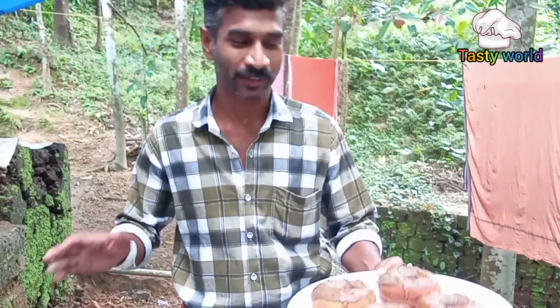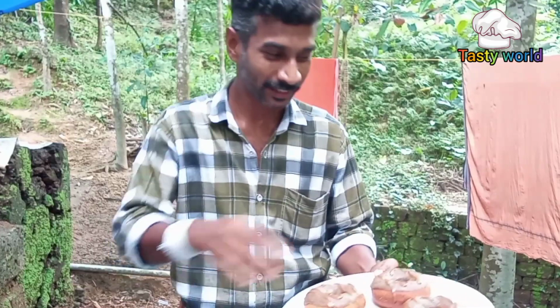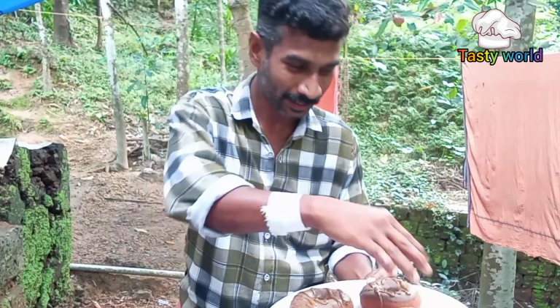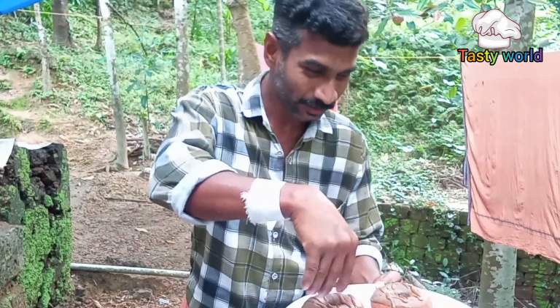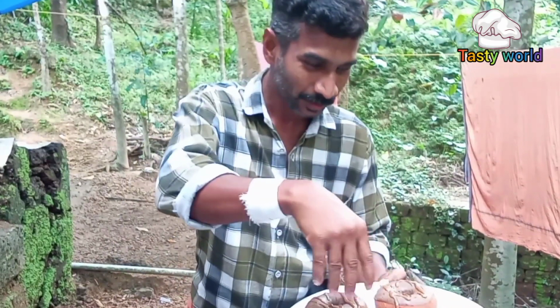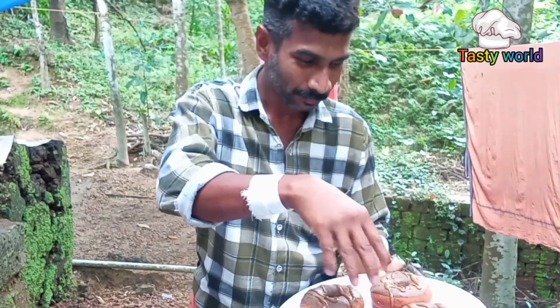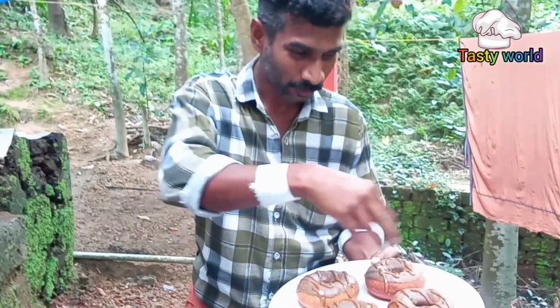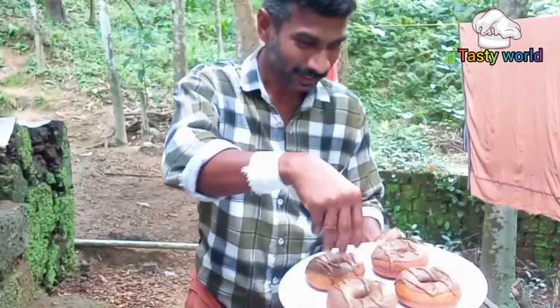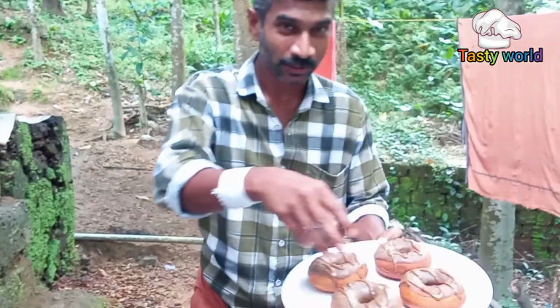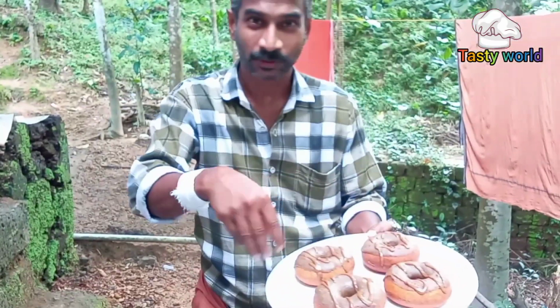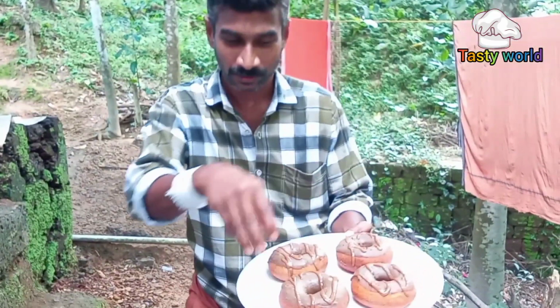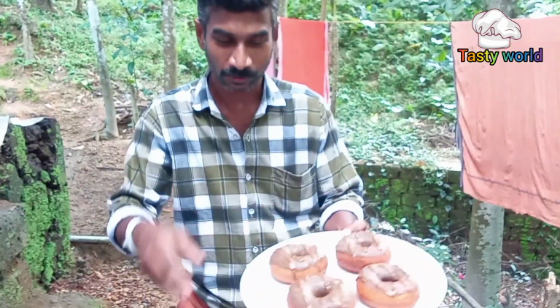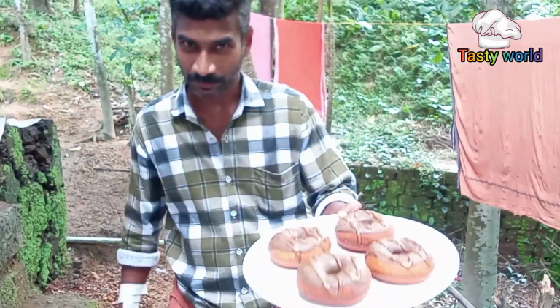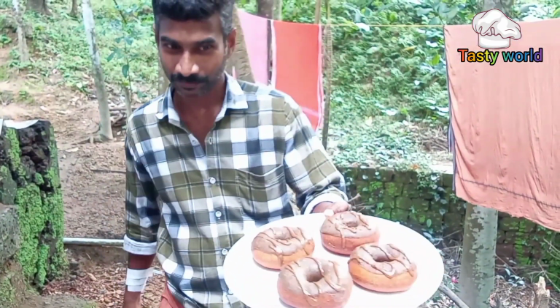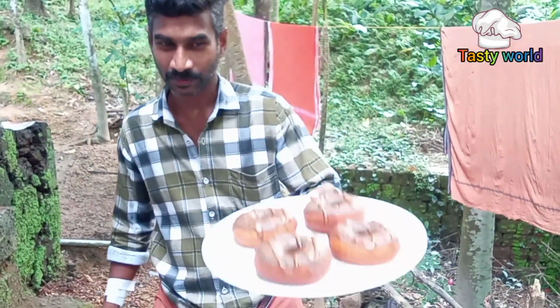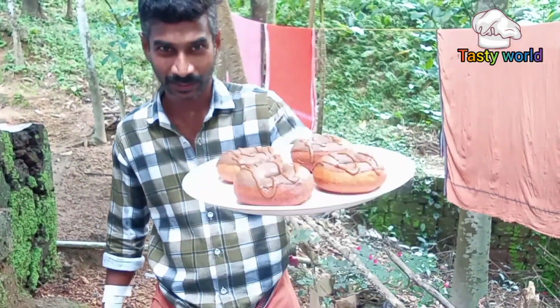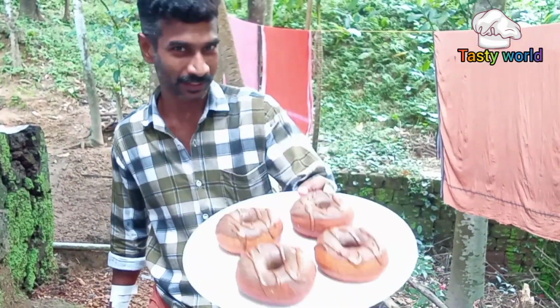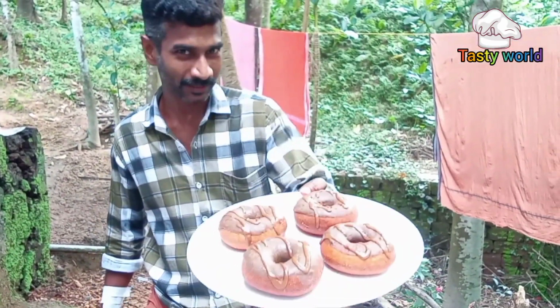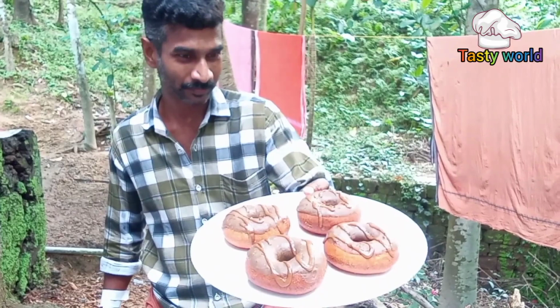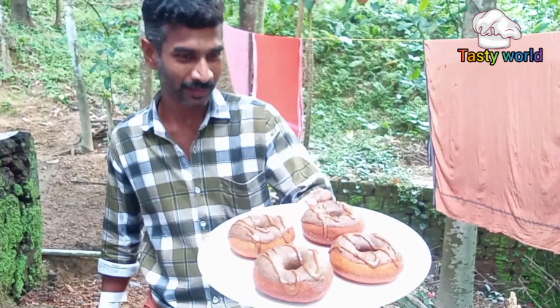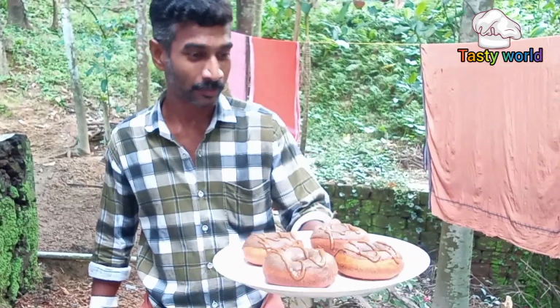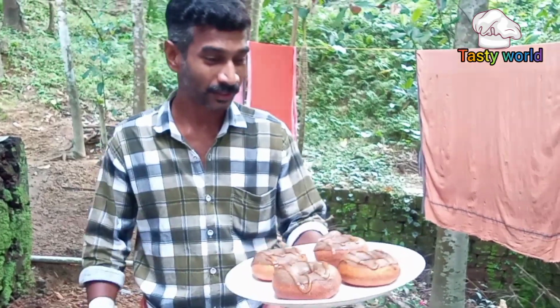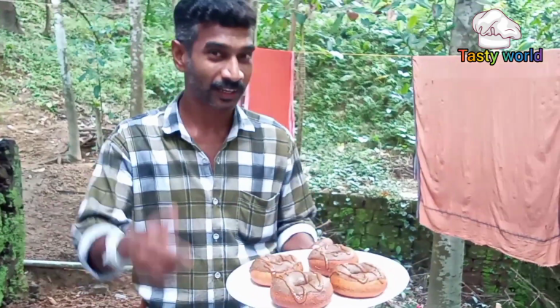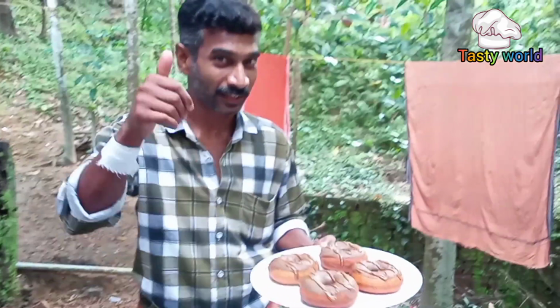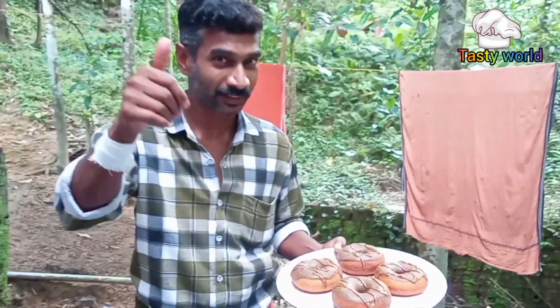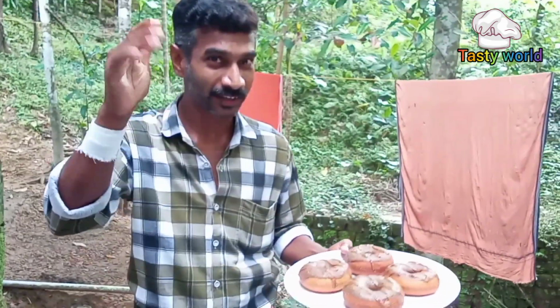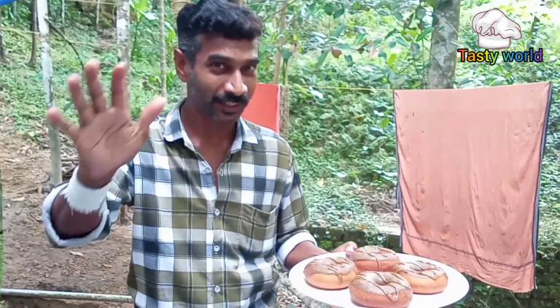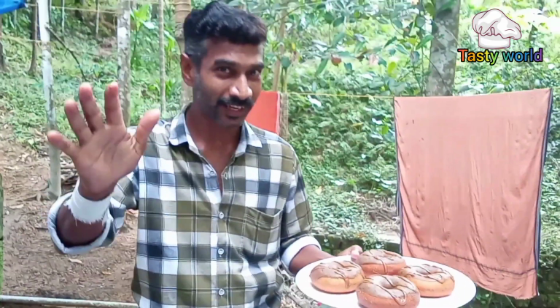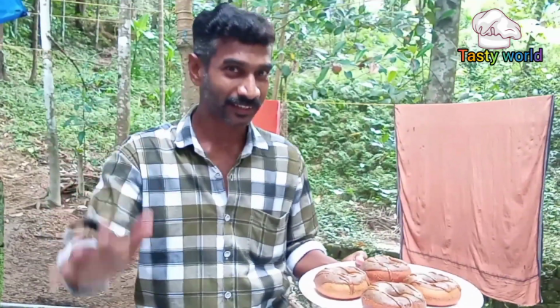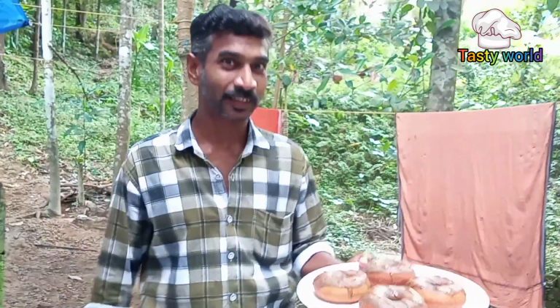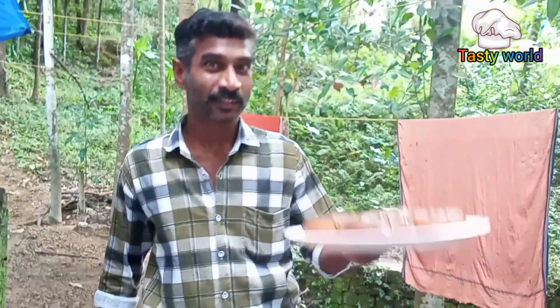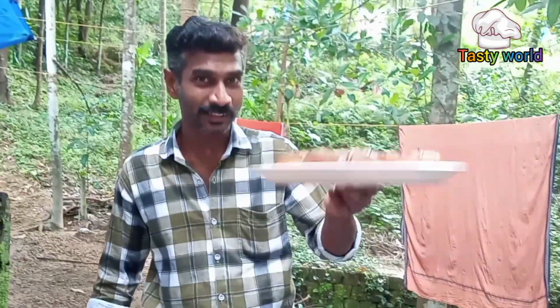If you like this video, please like, comment and subscribe.